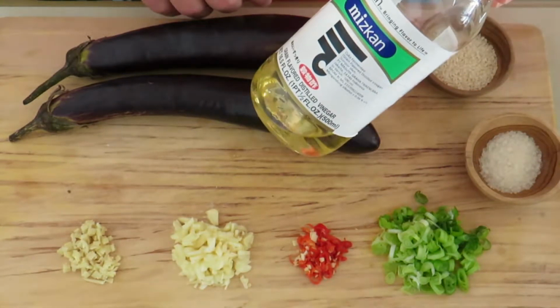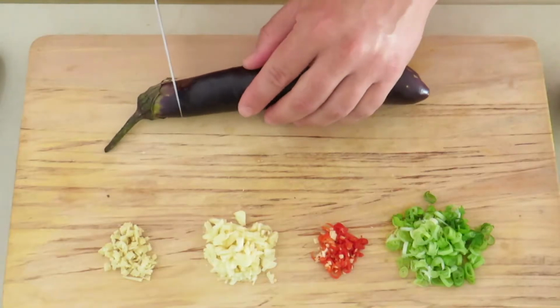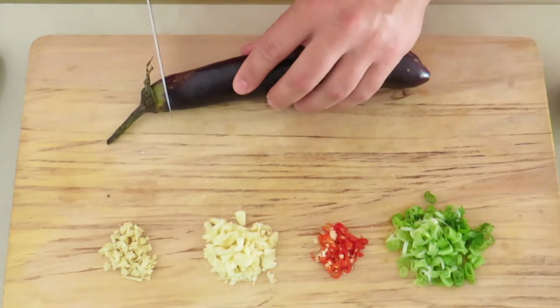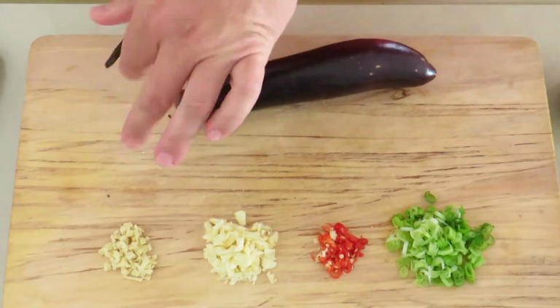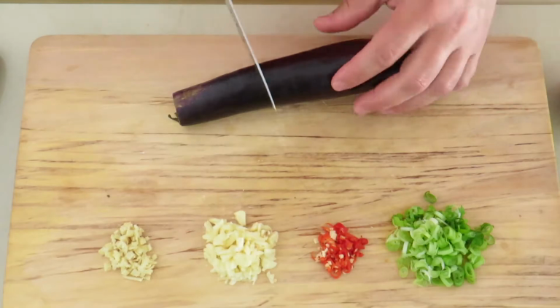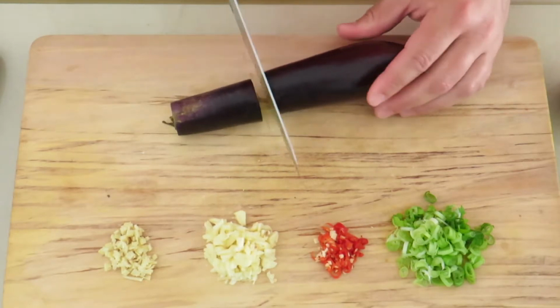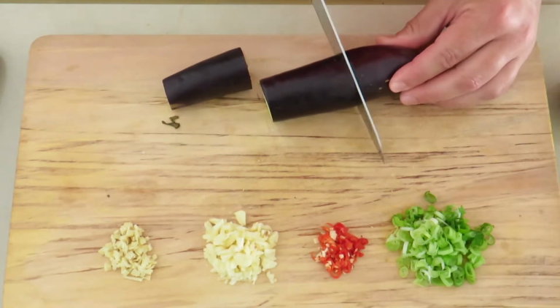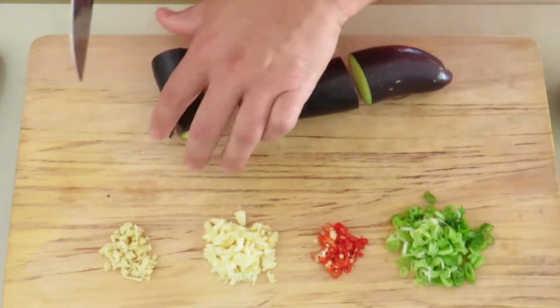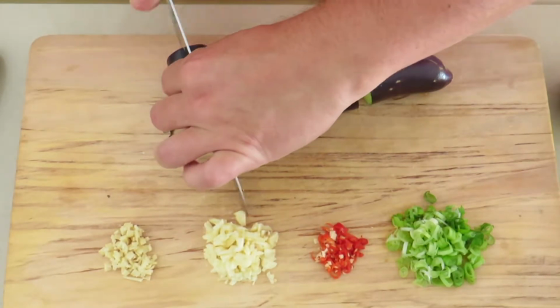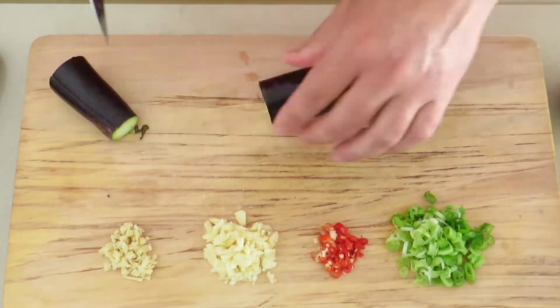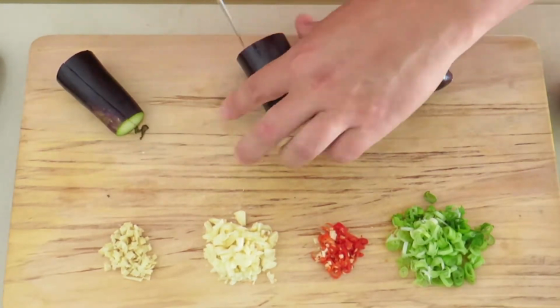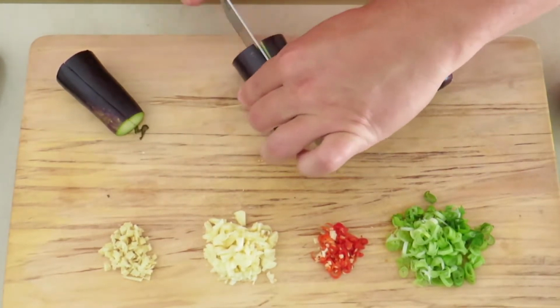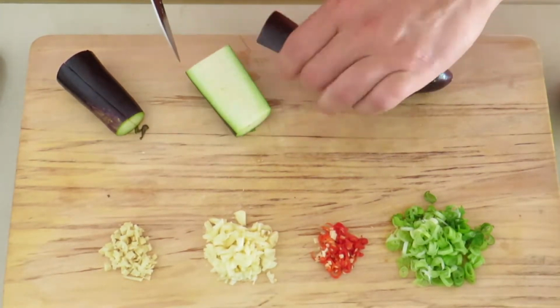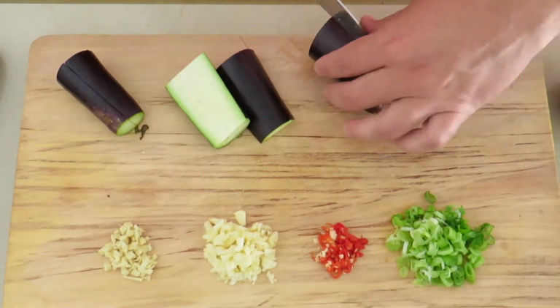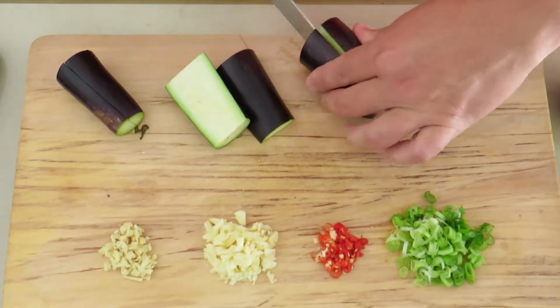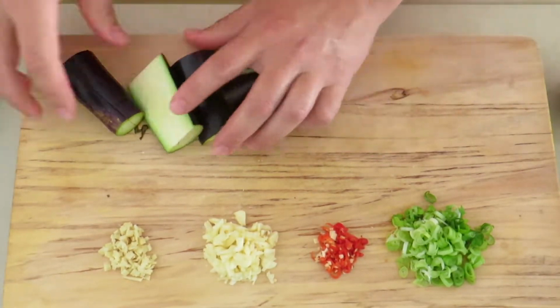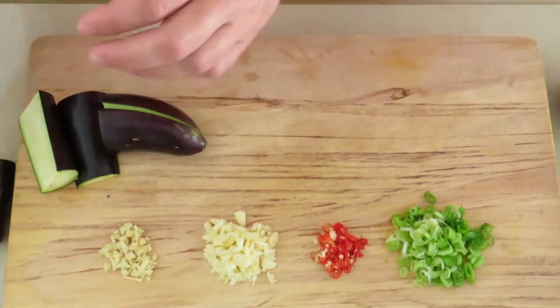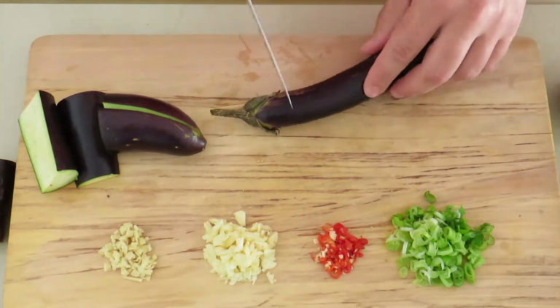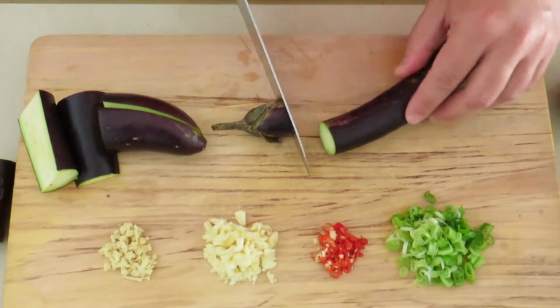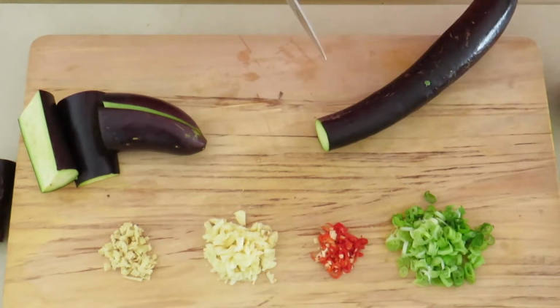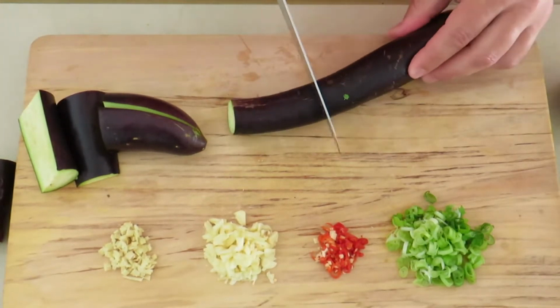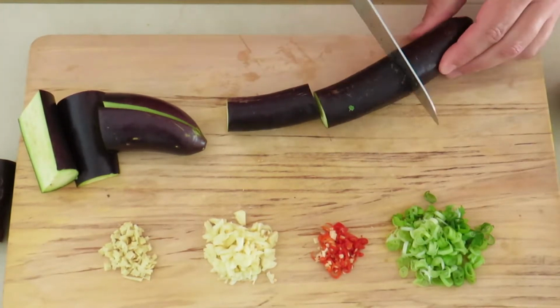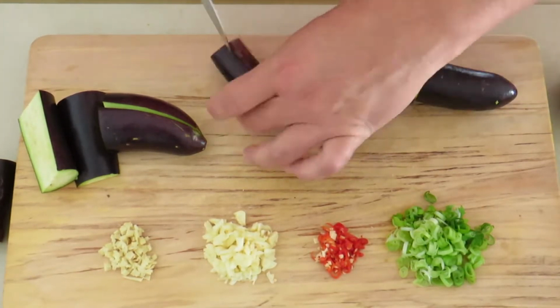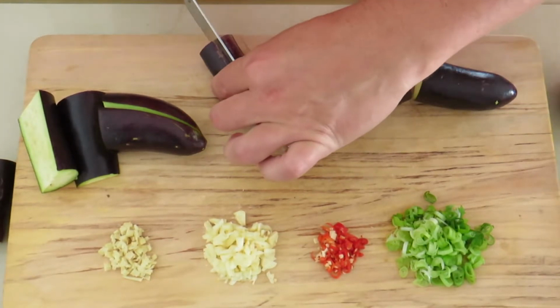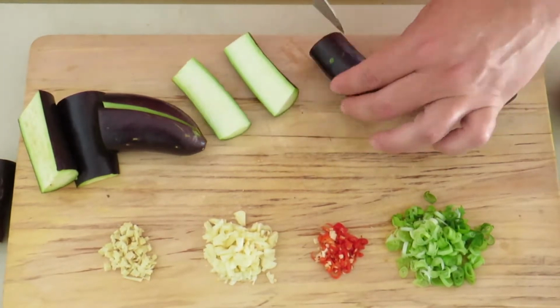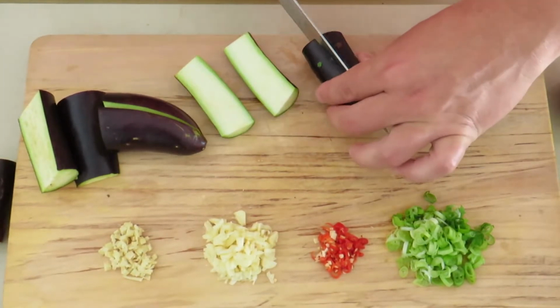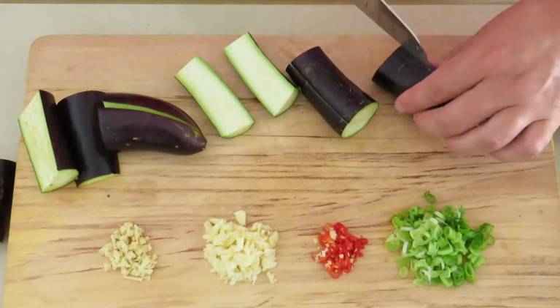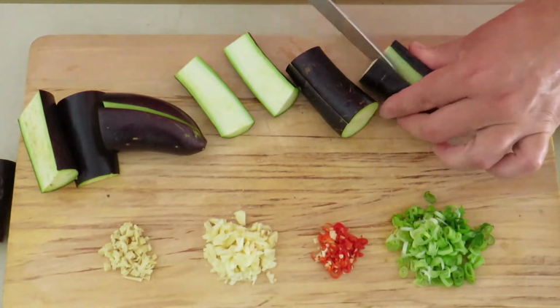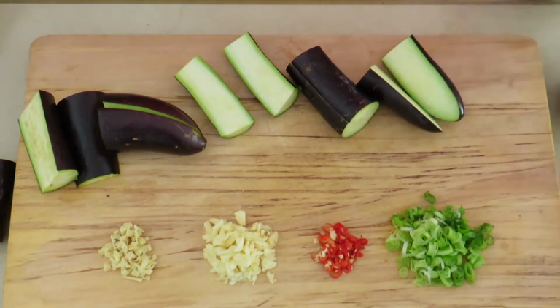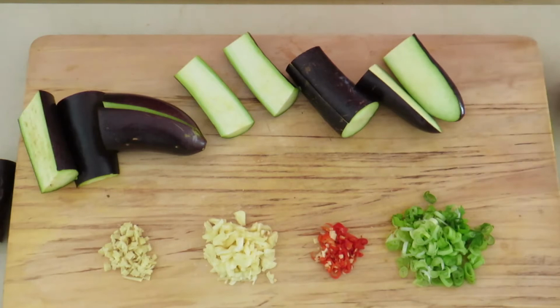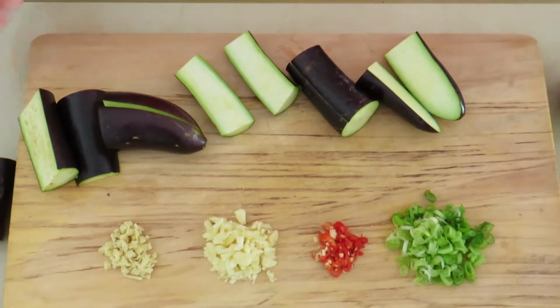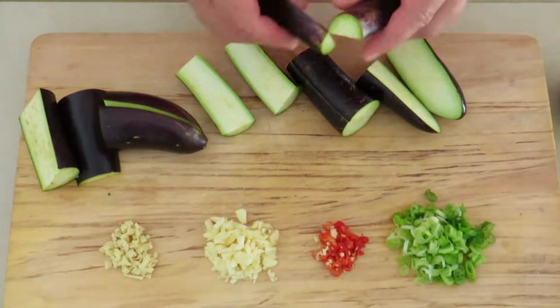You'll want to take your eggplants, cut the end off of them, then cut them into about thirds depending on how big the eggplants are, and then cut those pieces into half as well for boiling.